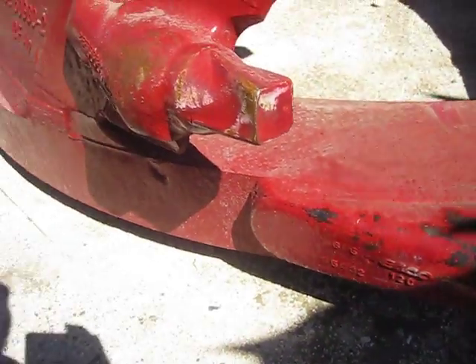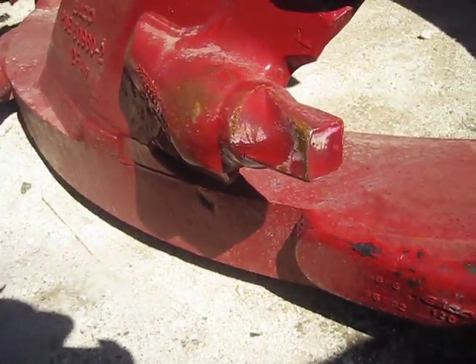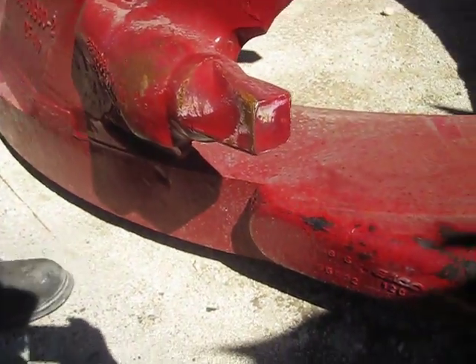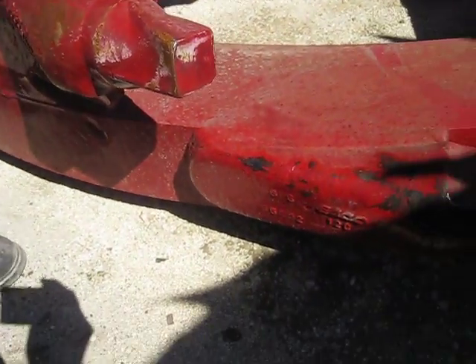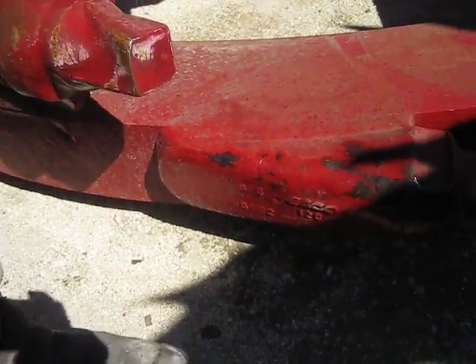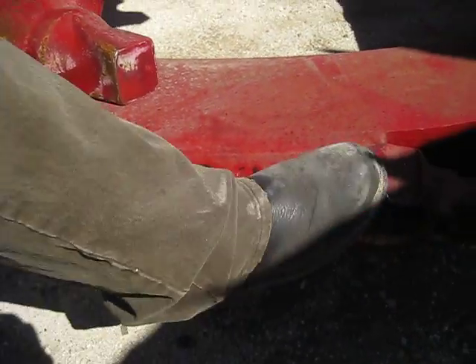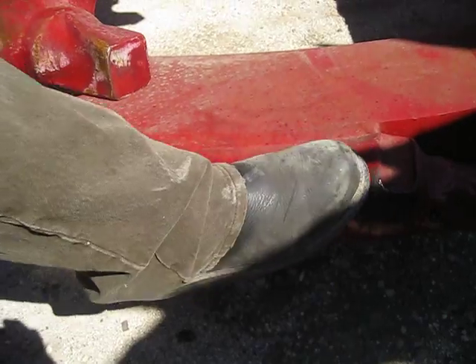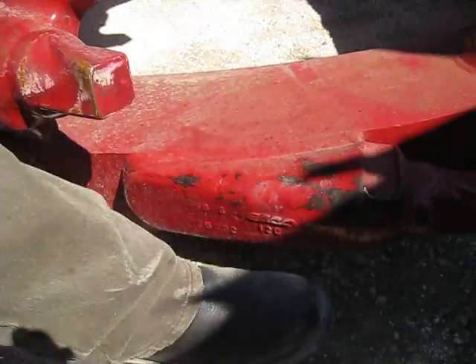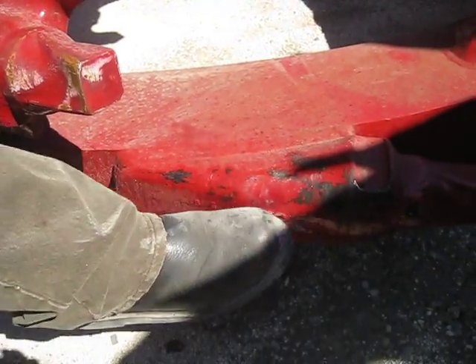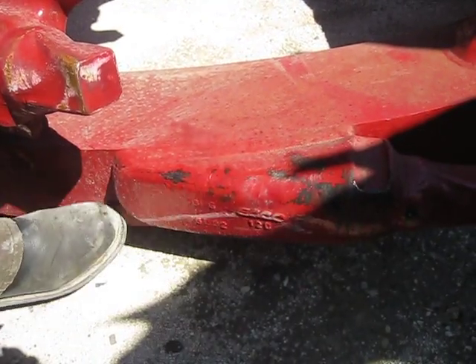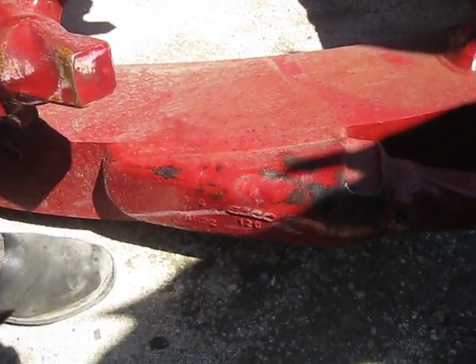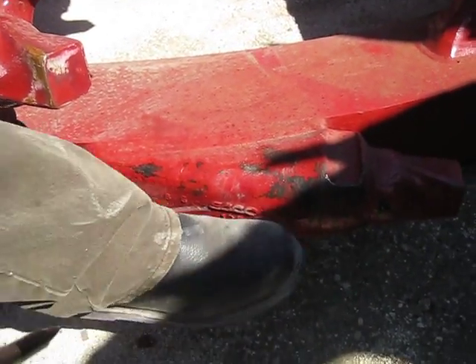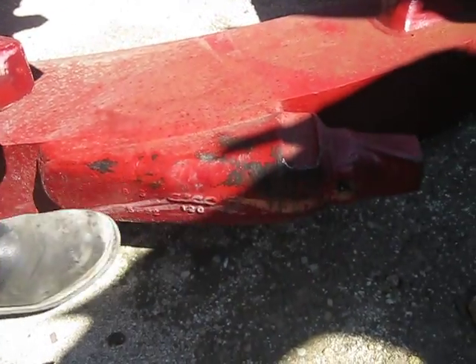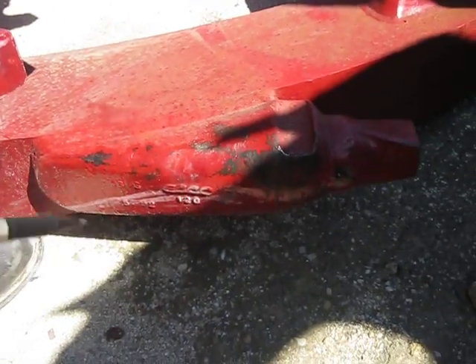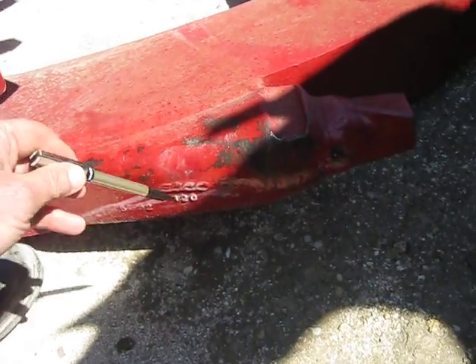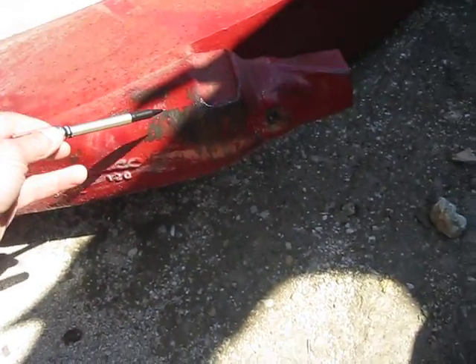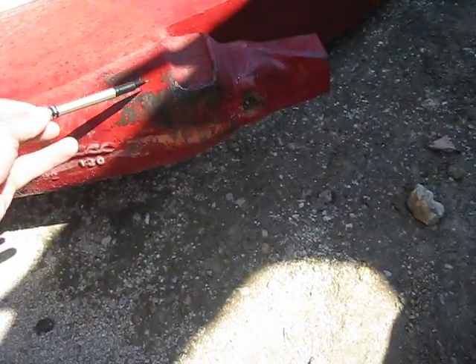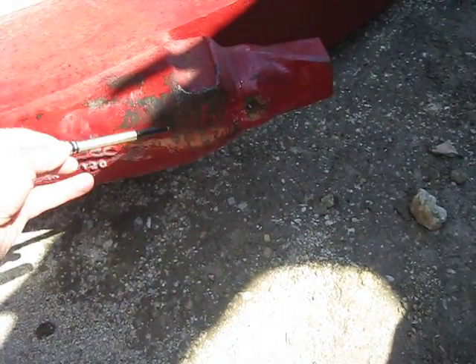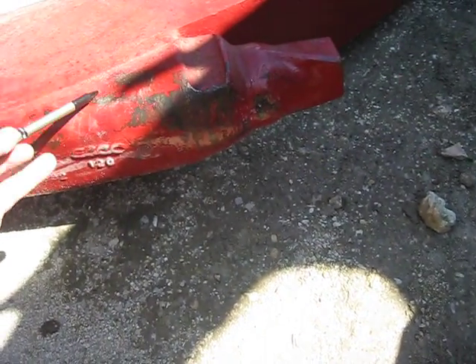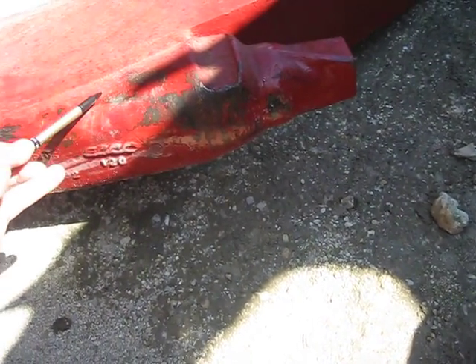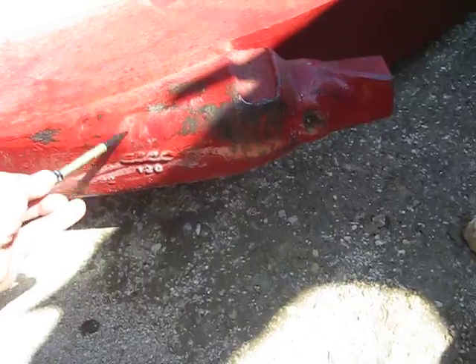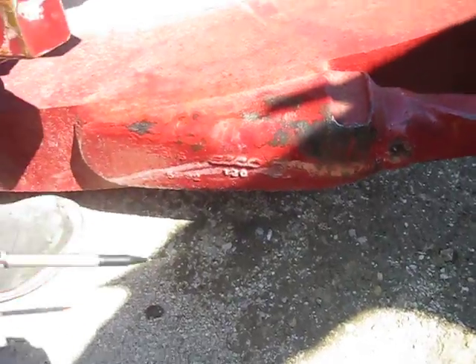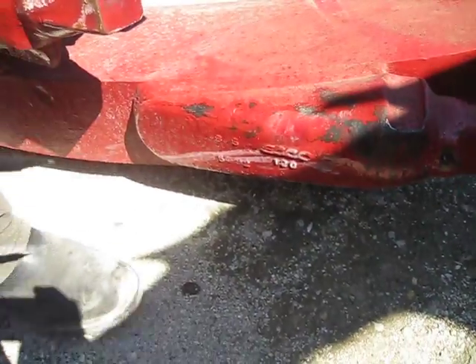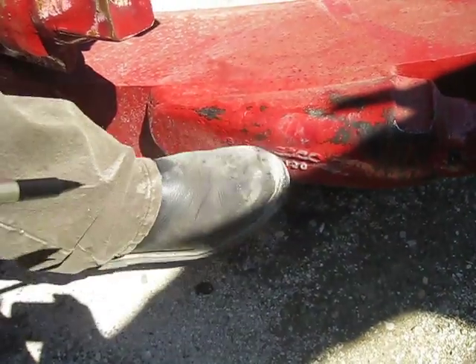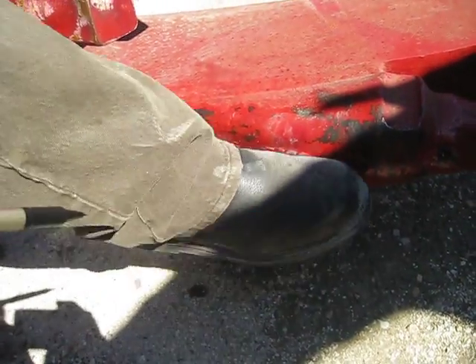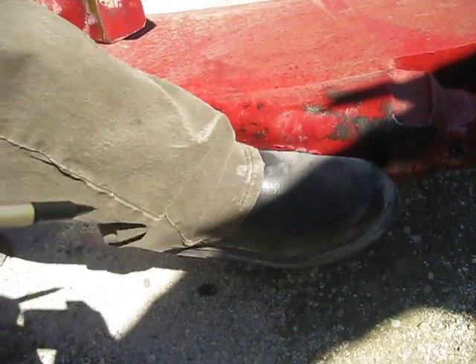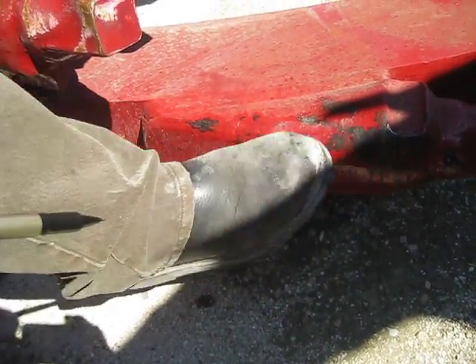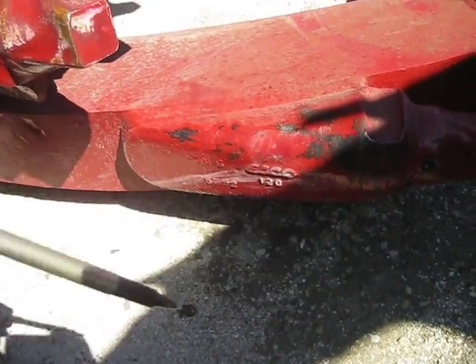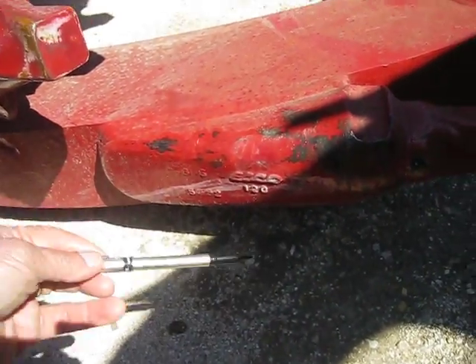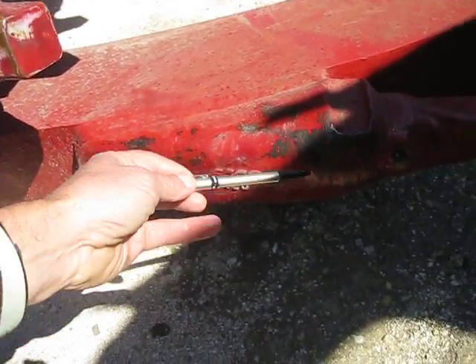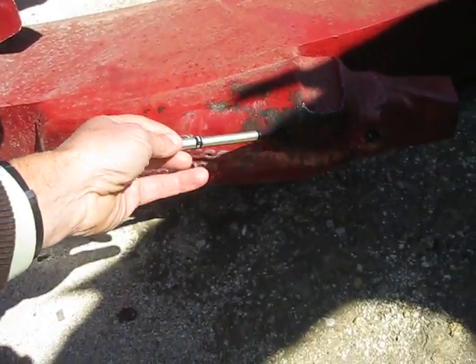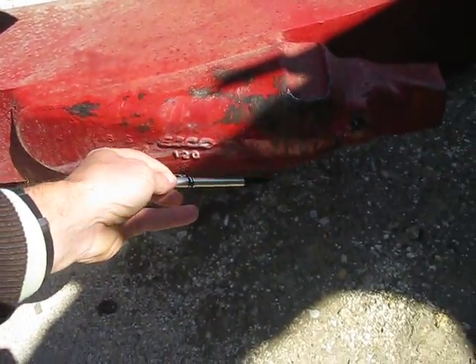I'm not so worried about the top of this thing though. I'm more worried about the face. Let's get the face of it — just the face, not the top. That's going to be interchangeable. So we'll just do the face of this piece right here.